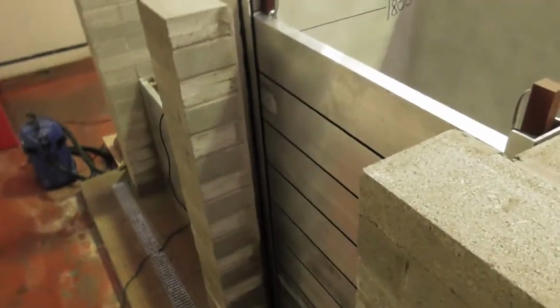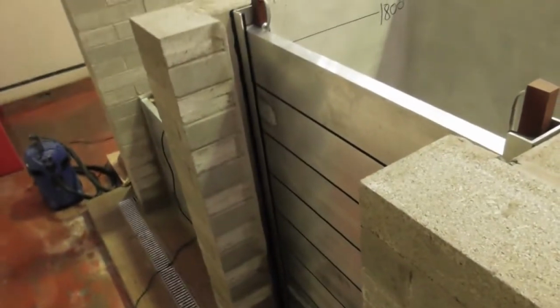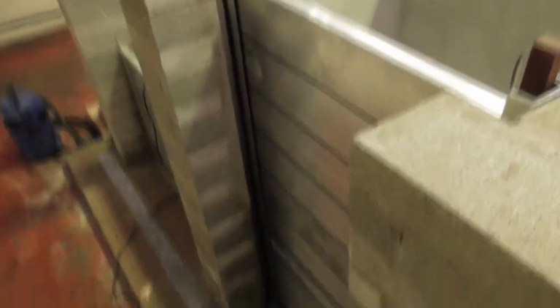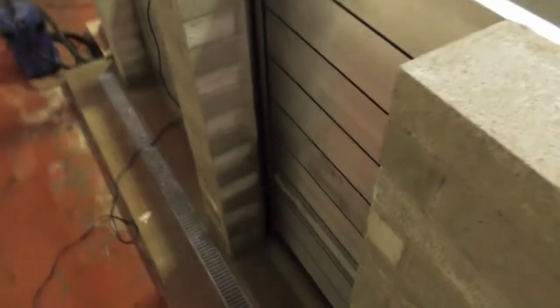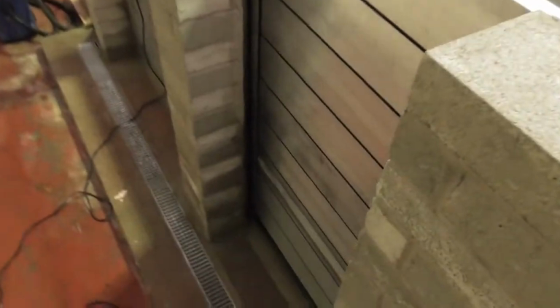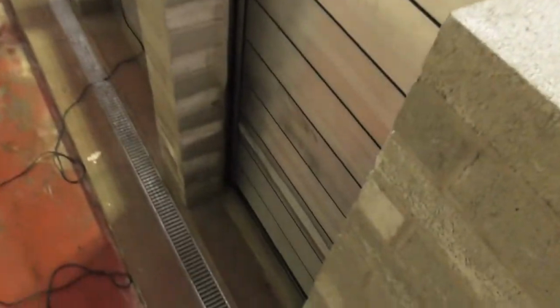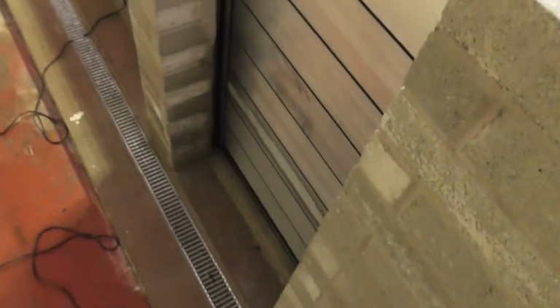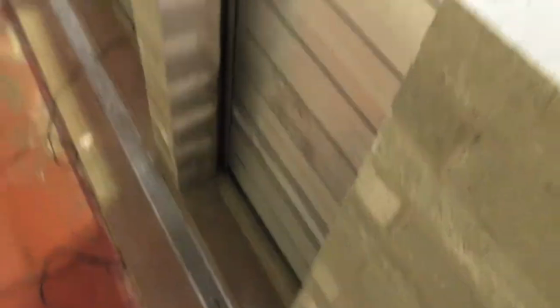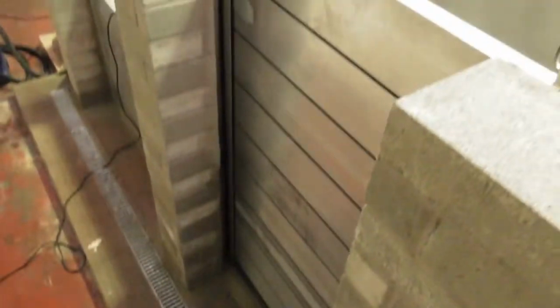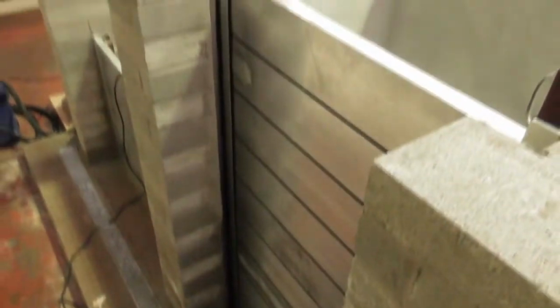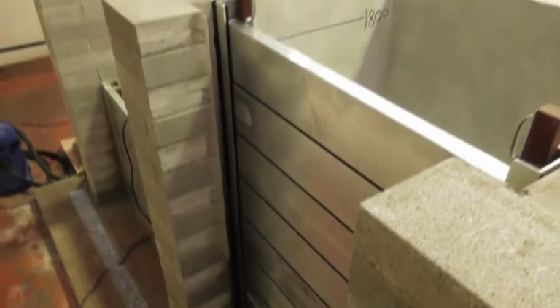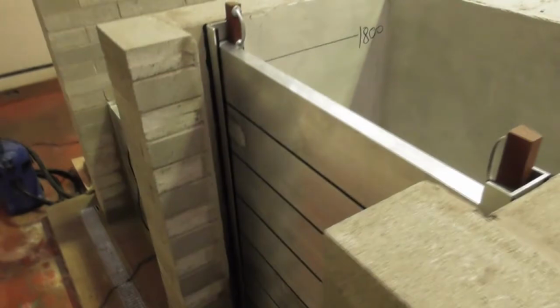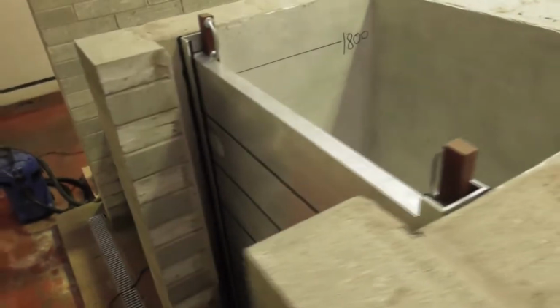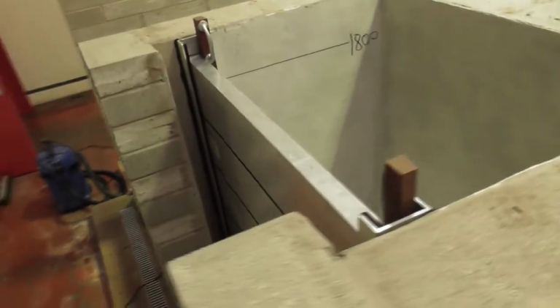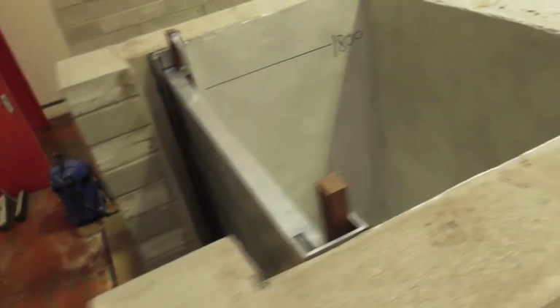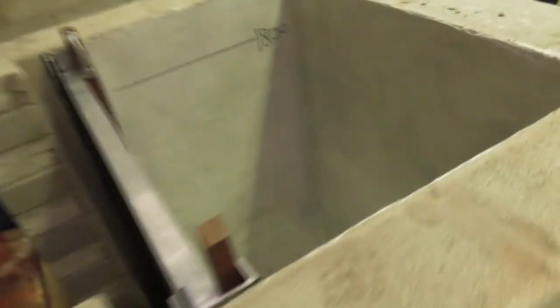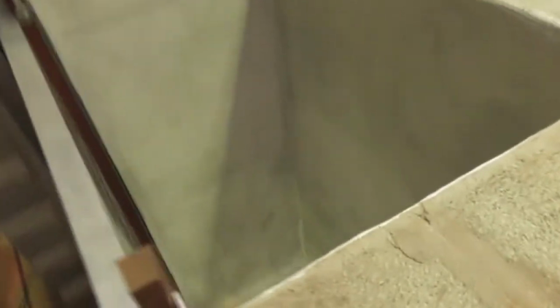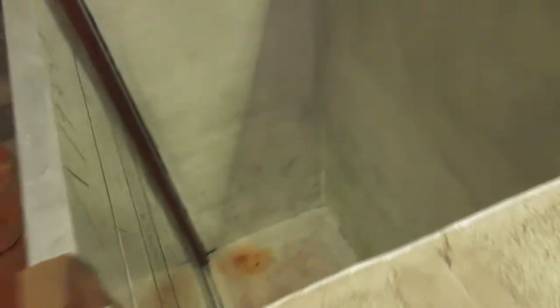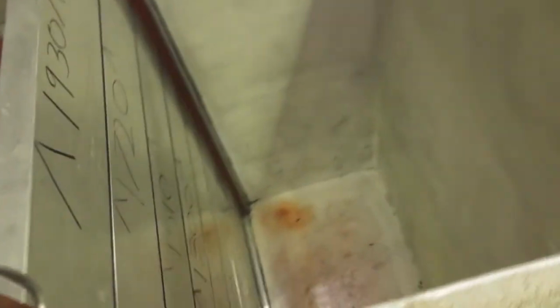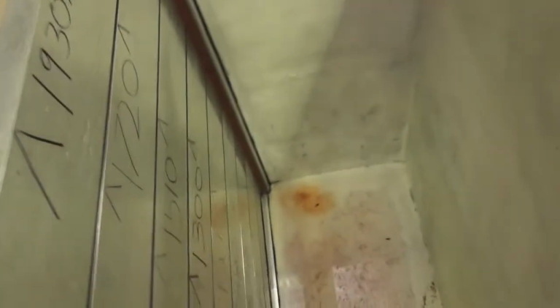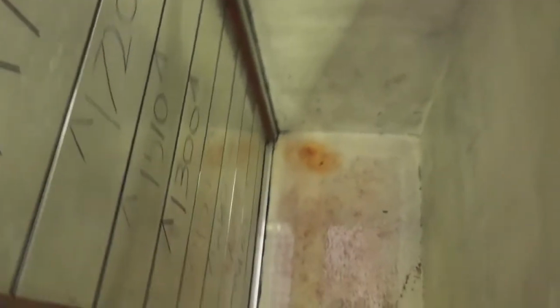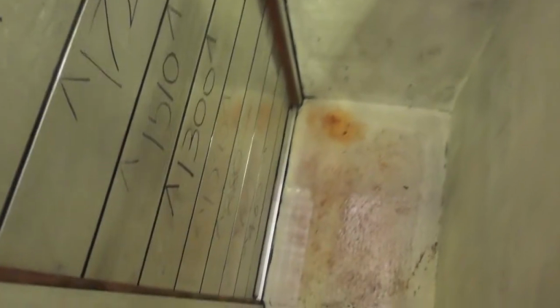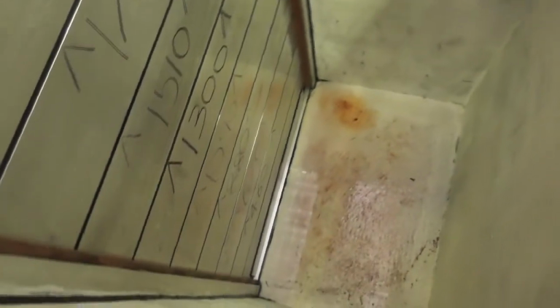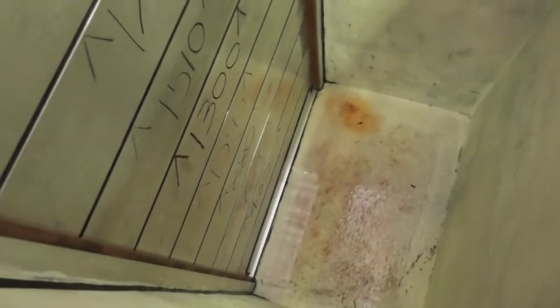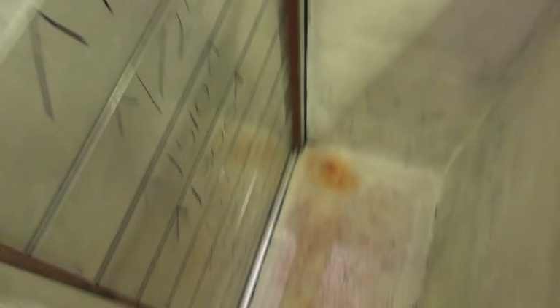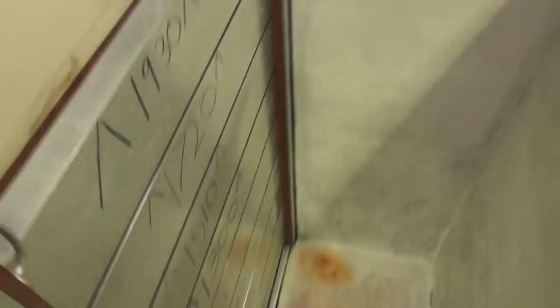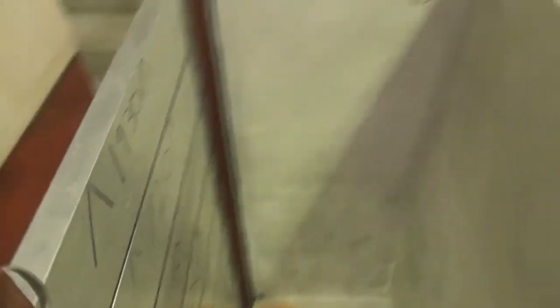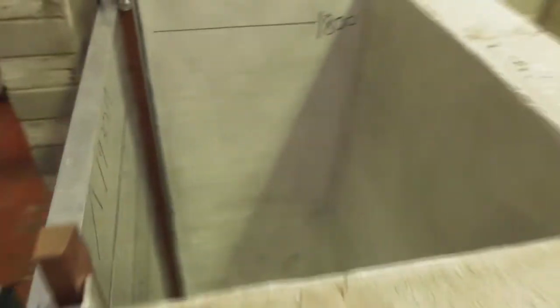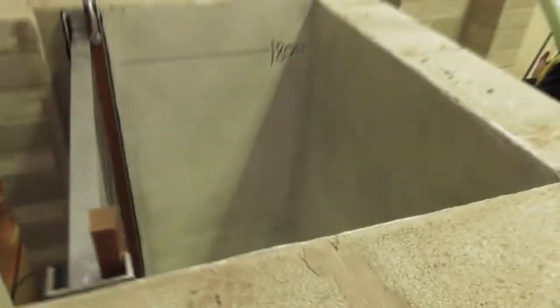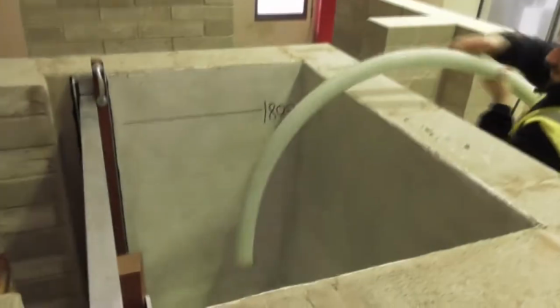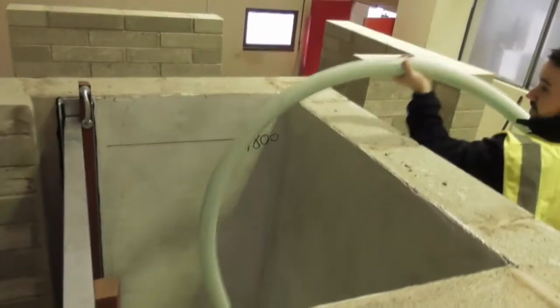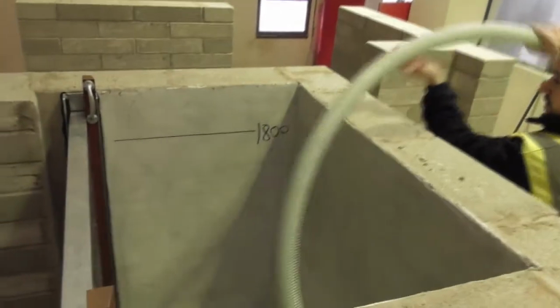This is the 1.8 metre test for Stormeister's rapid assembly barrier system. So if you want to put the water in now, fine. Thank you.